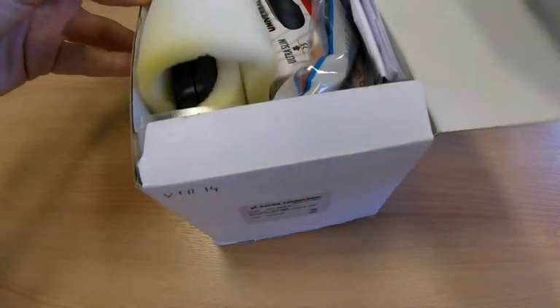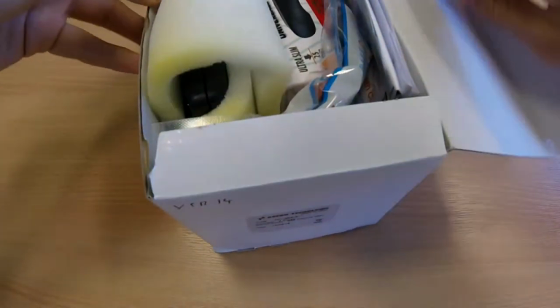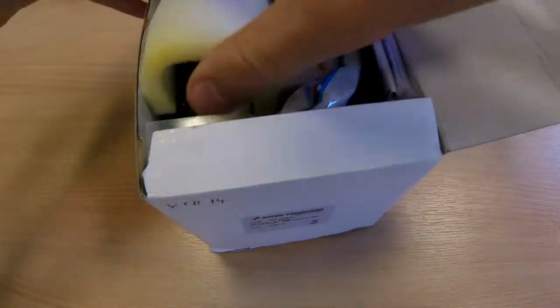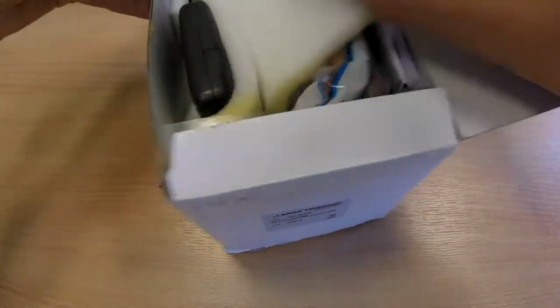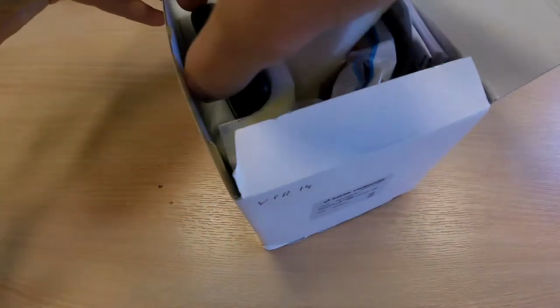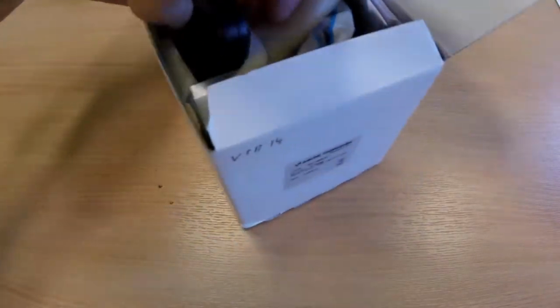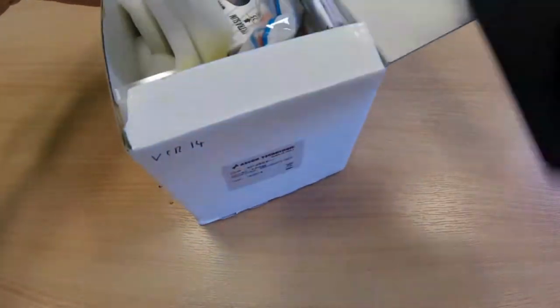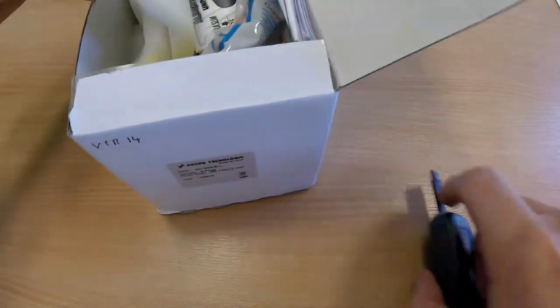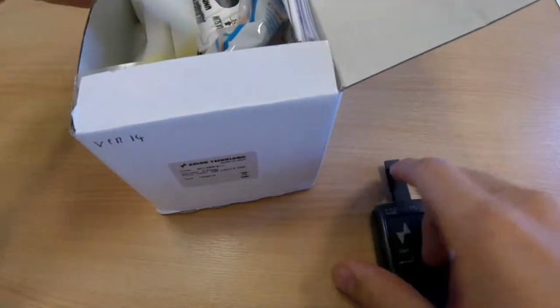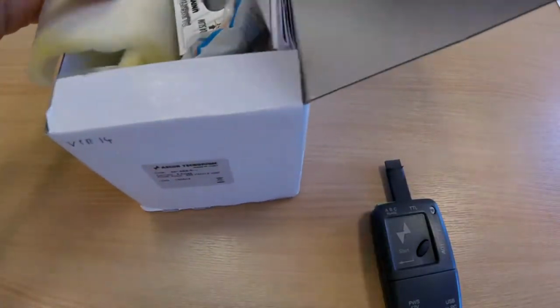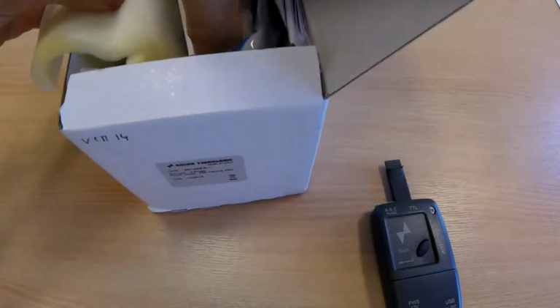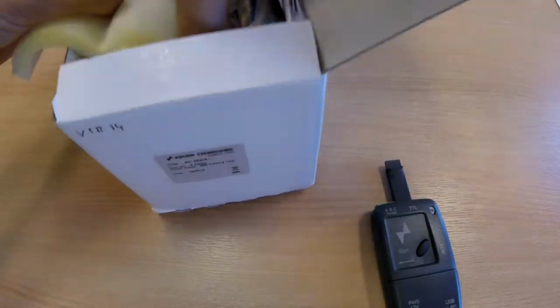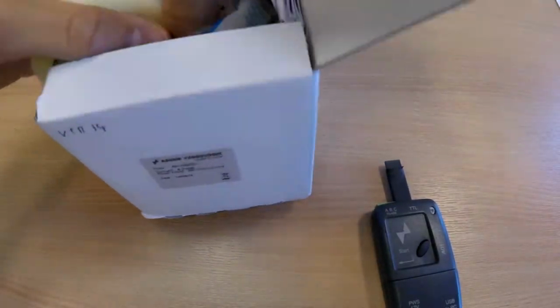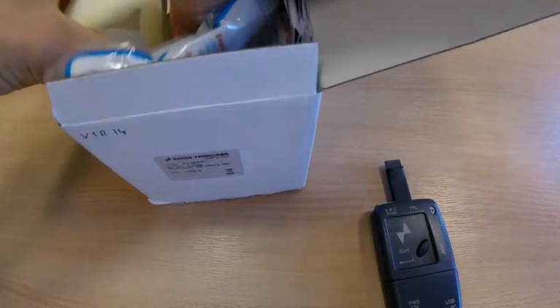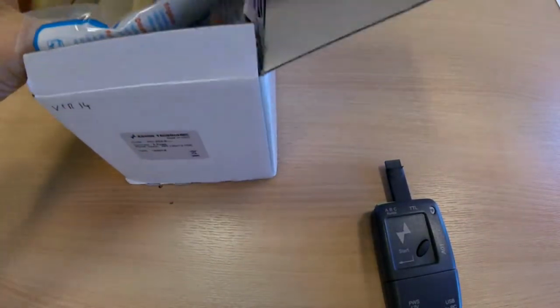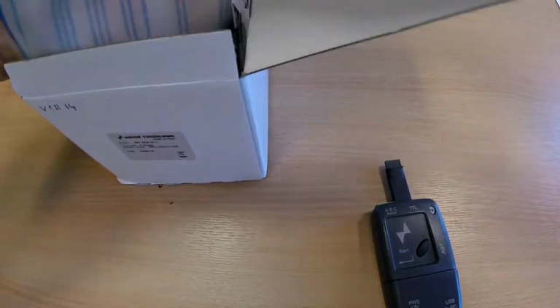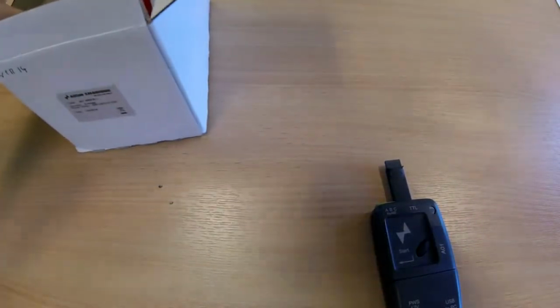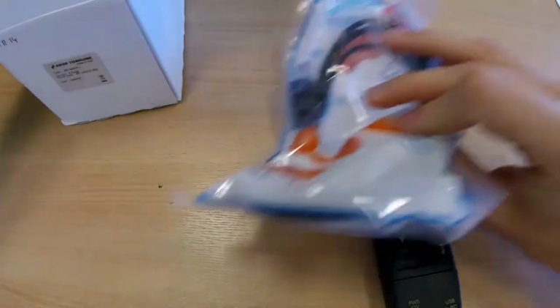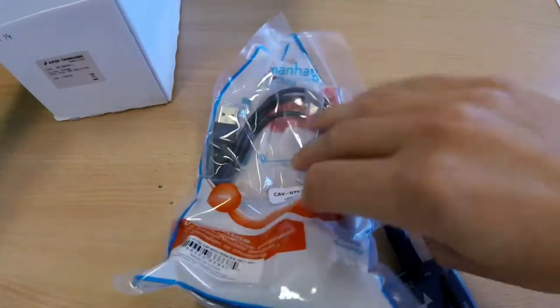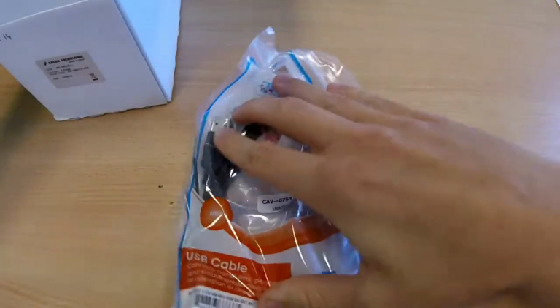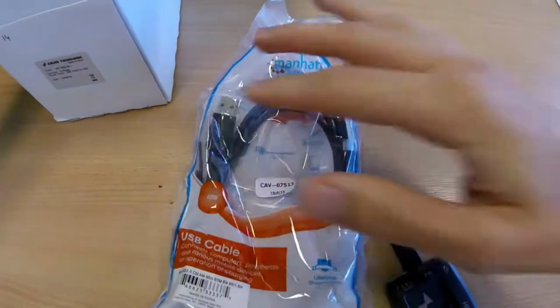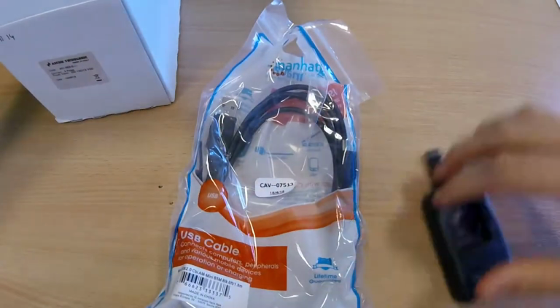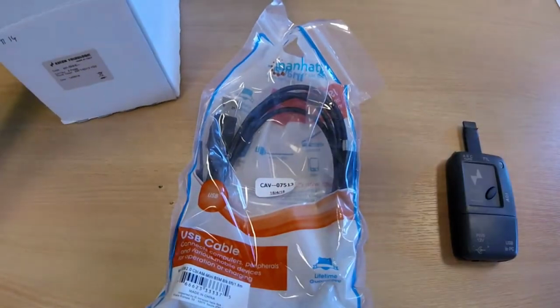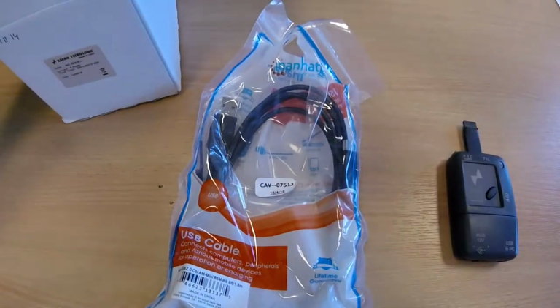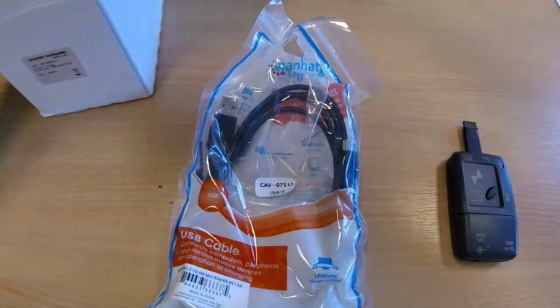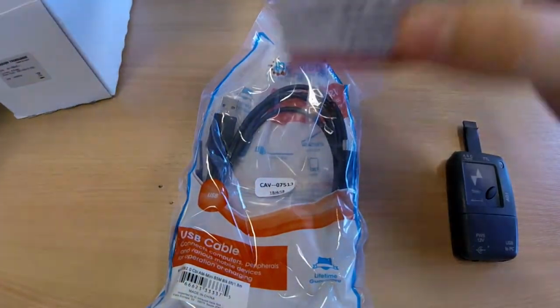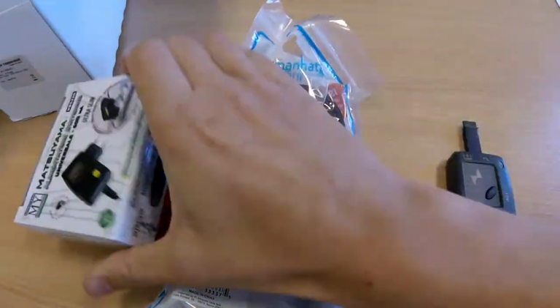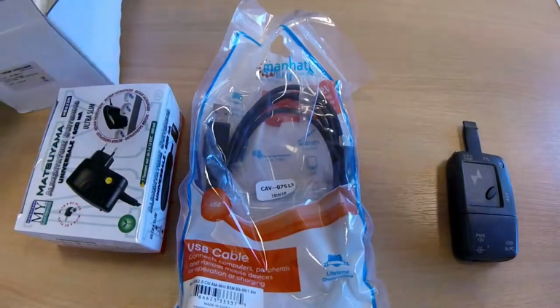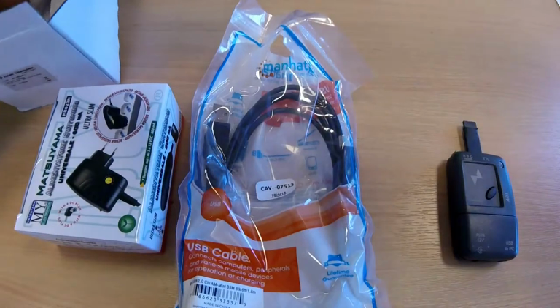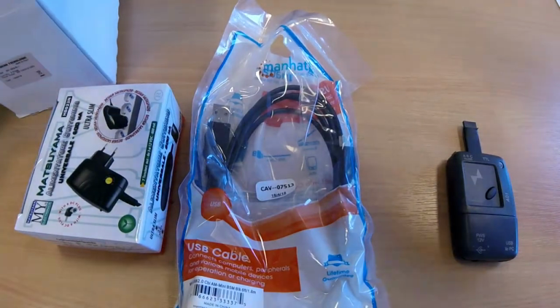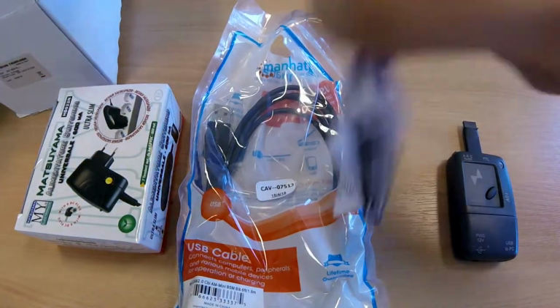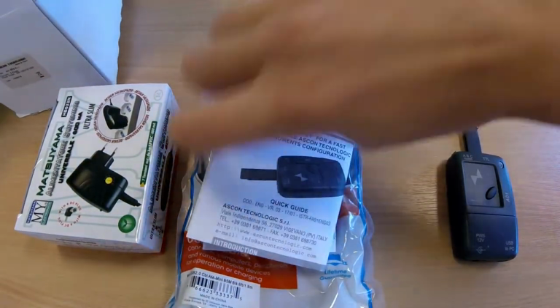In the box, there is a programming key, a USB connection, a power supply, and a user manual.